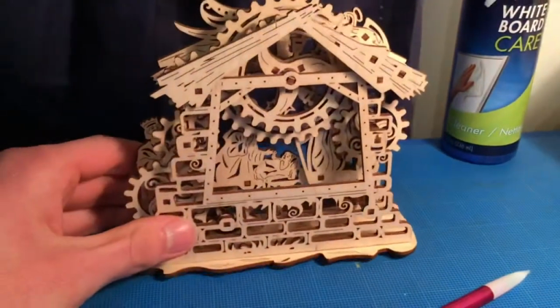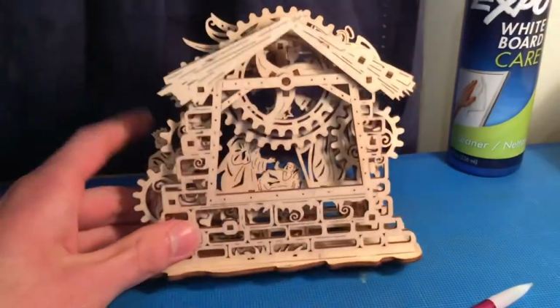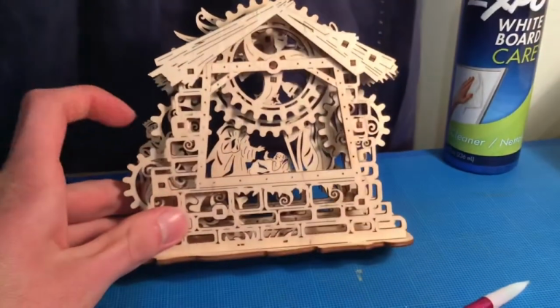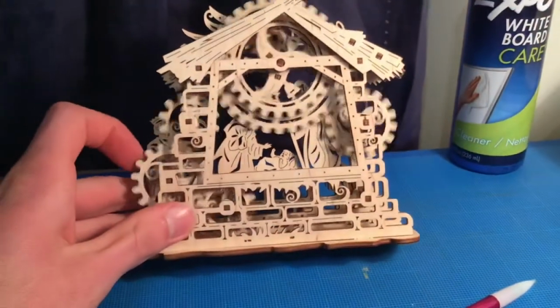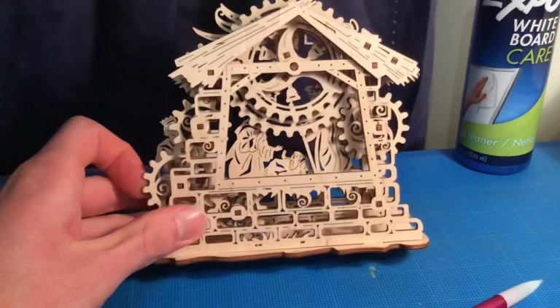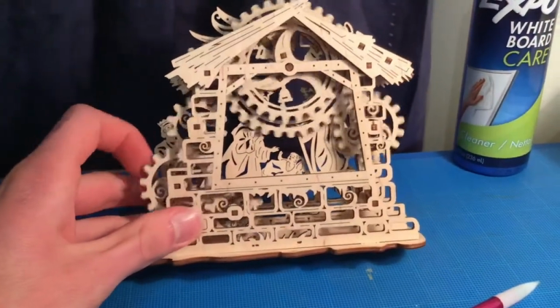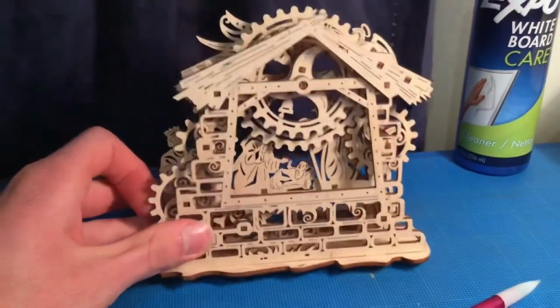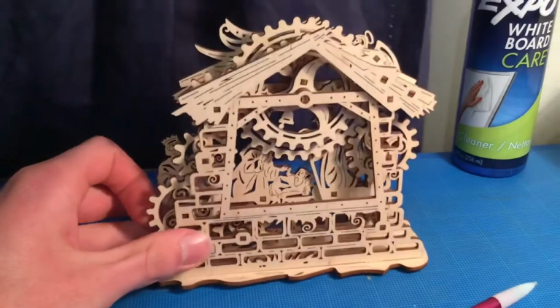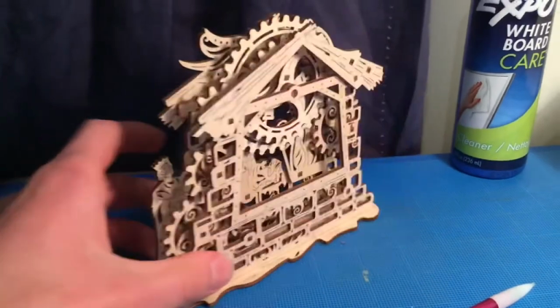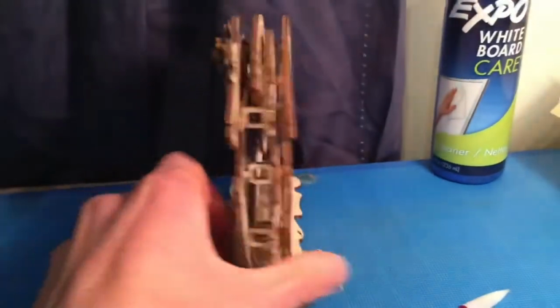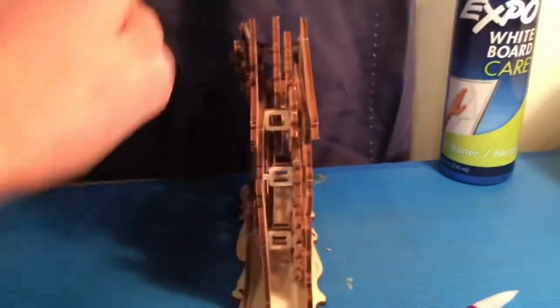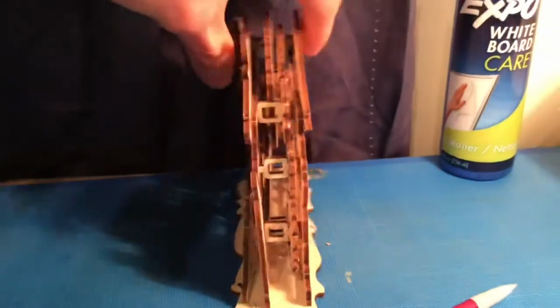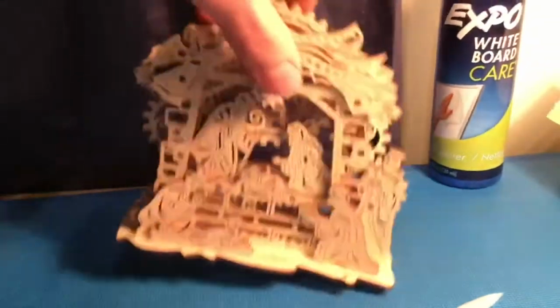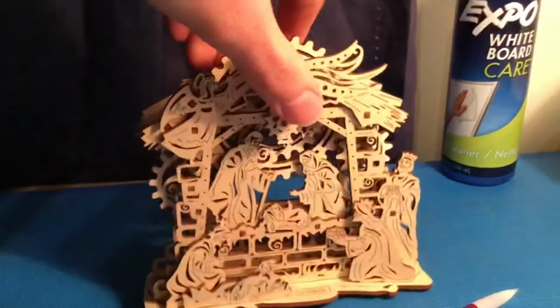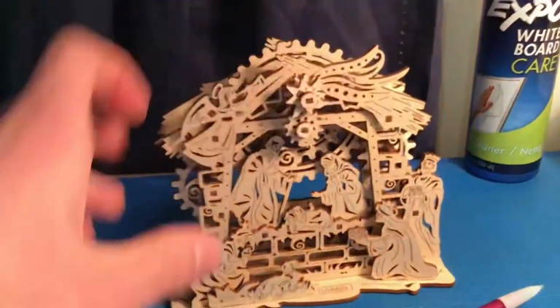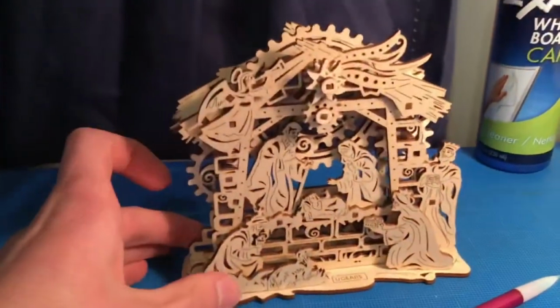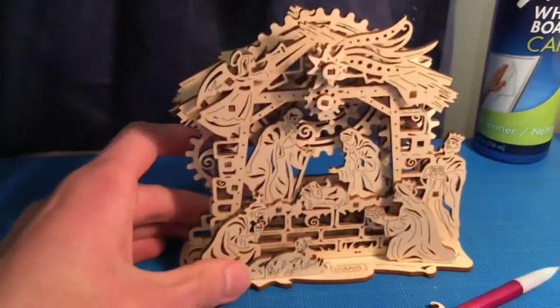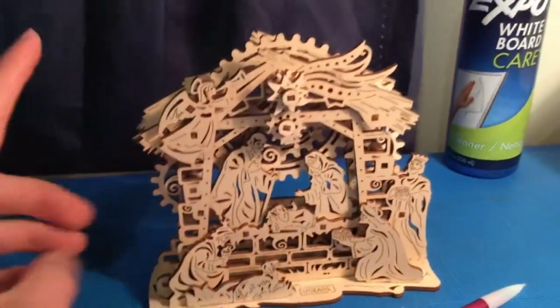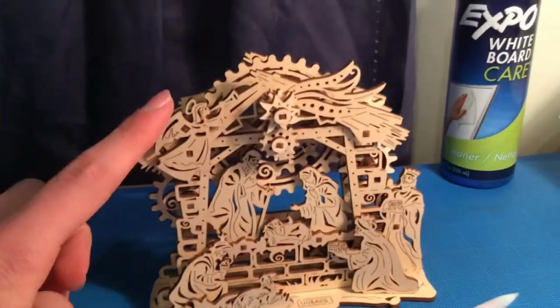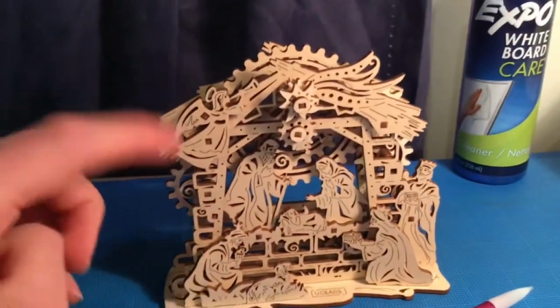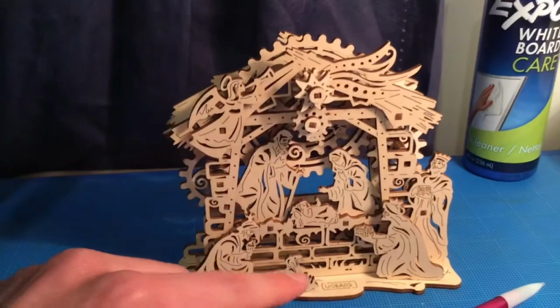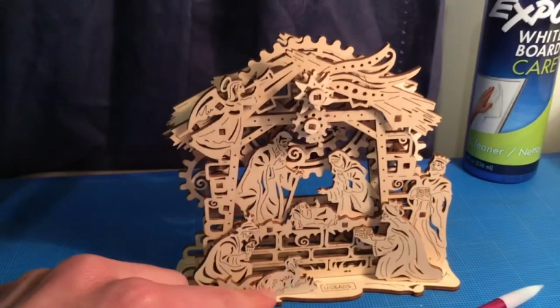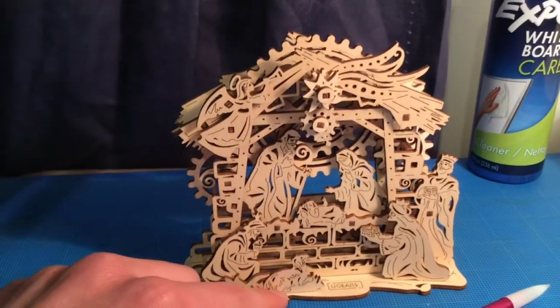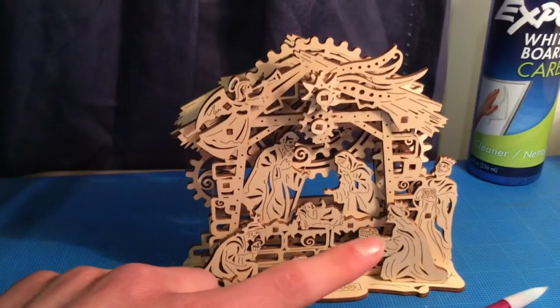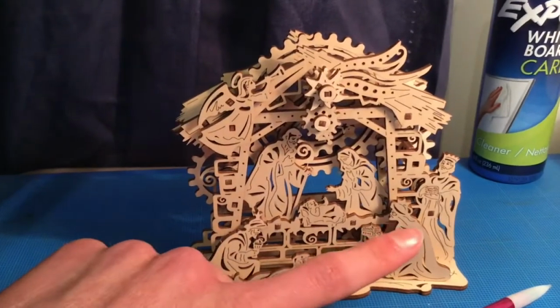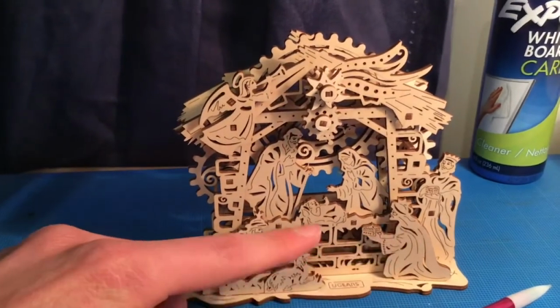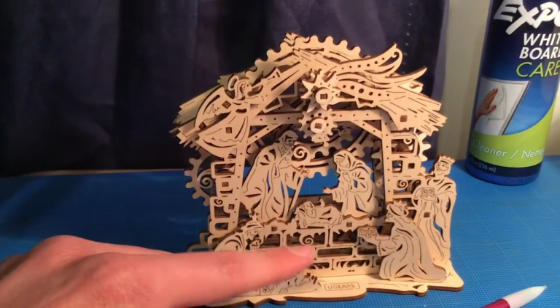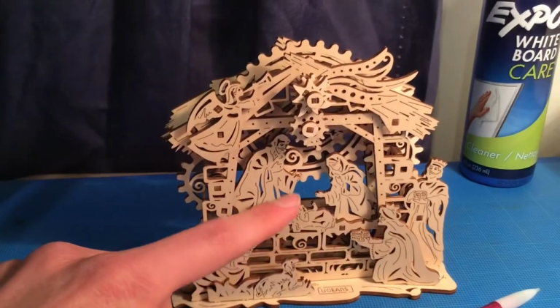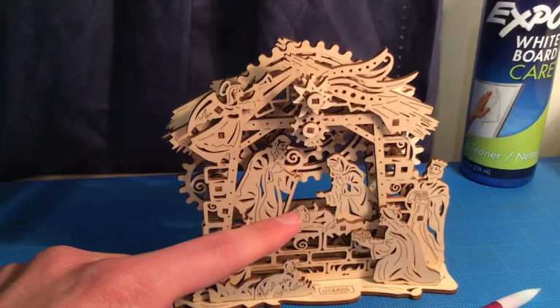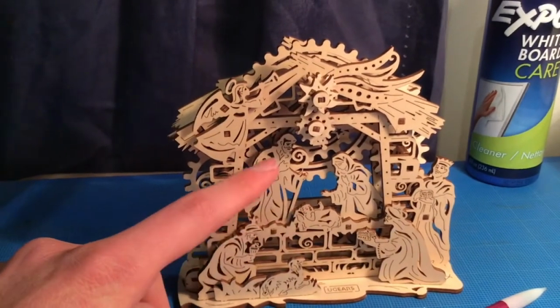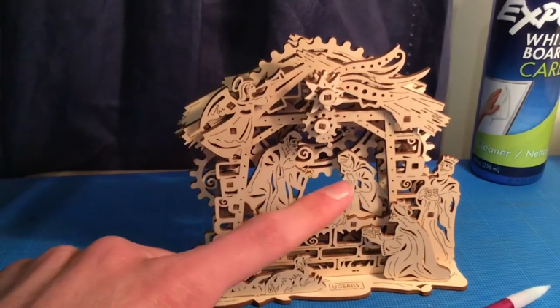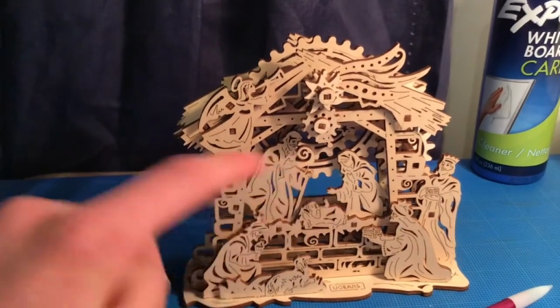The back is not exciting to look at, but the front is supposed to look good. The angel, shape of three wise men, Jesus, Mary and Joseph.